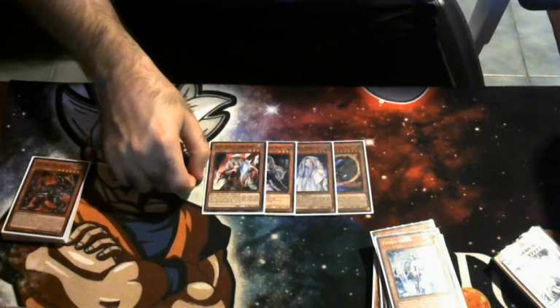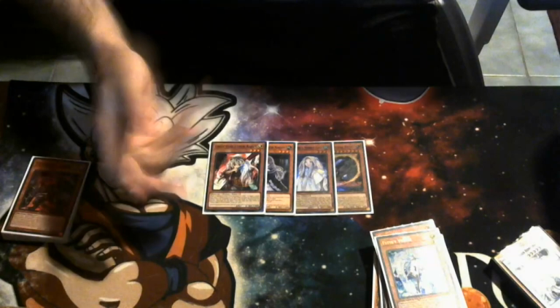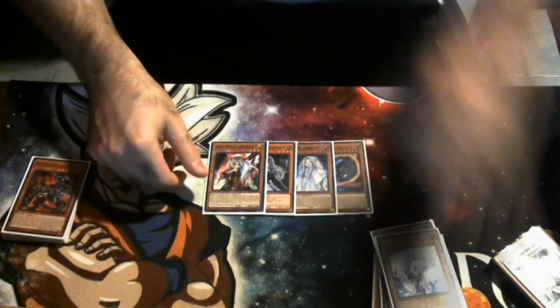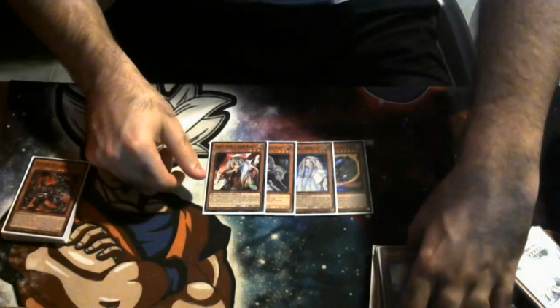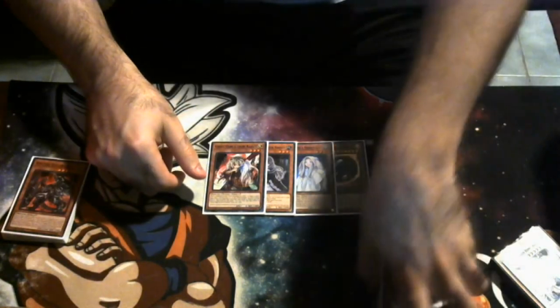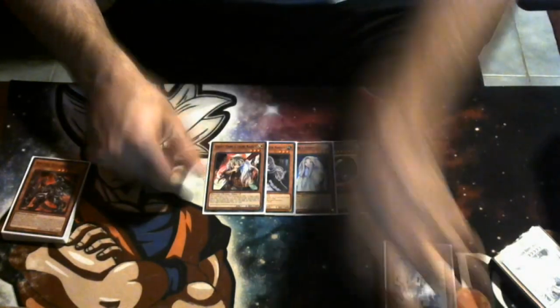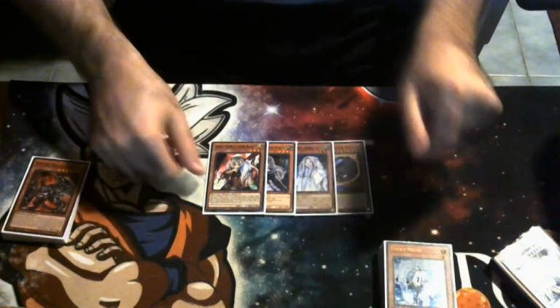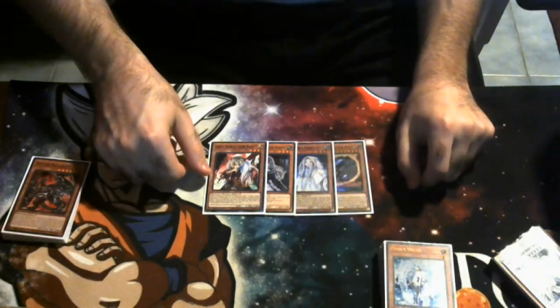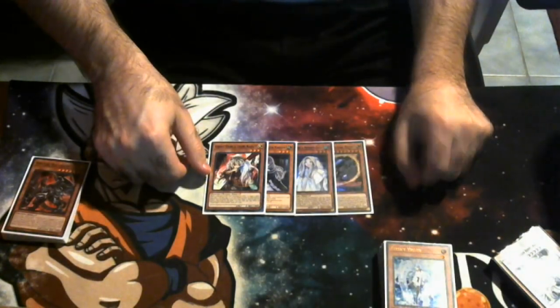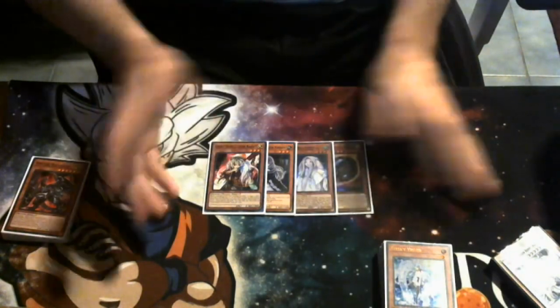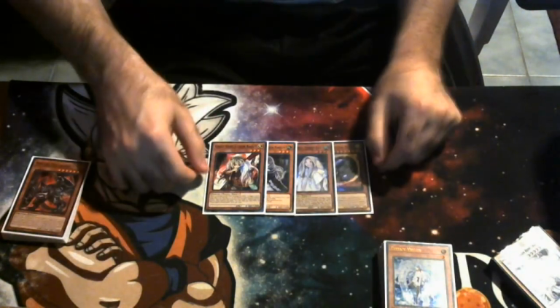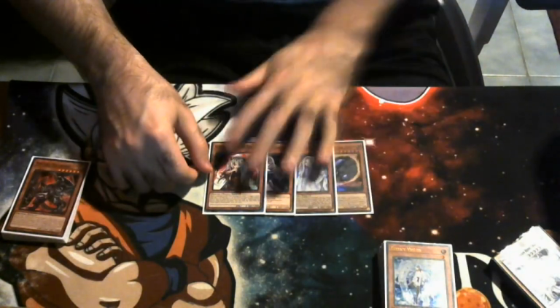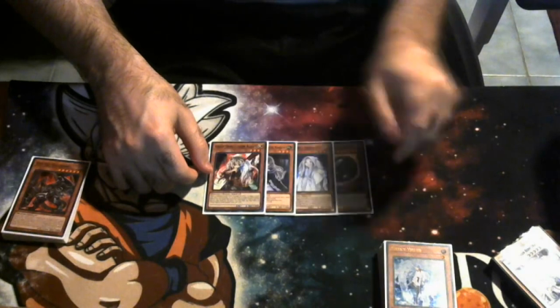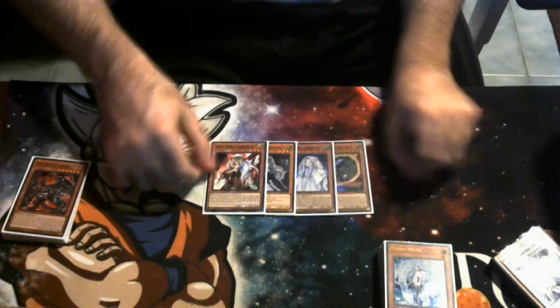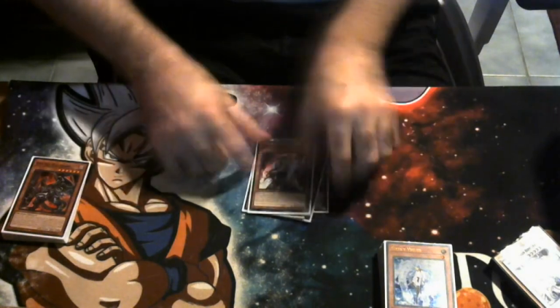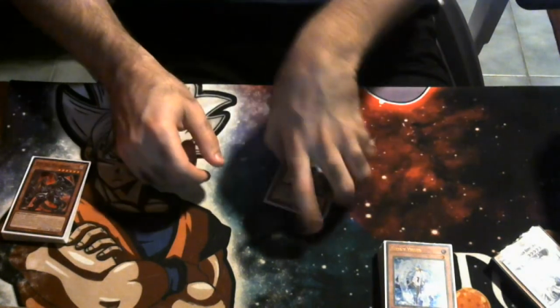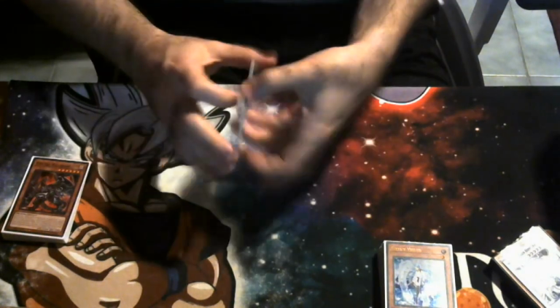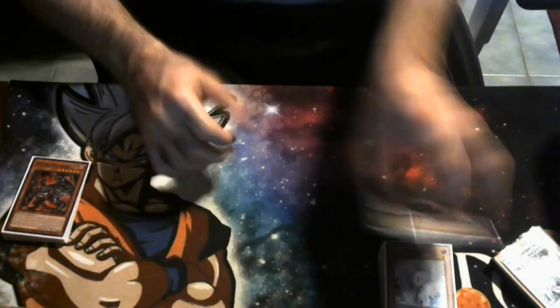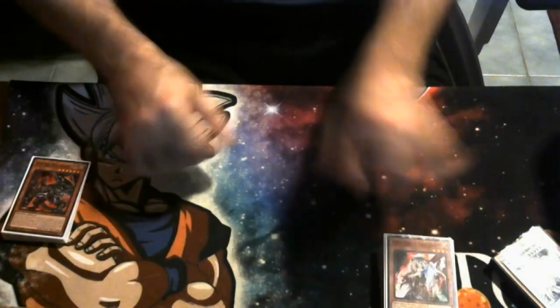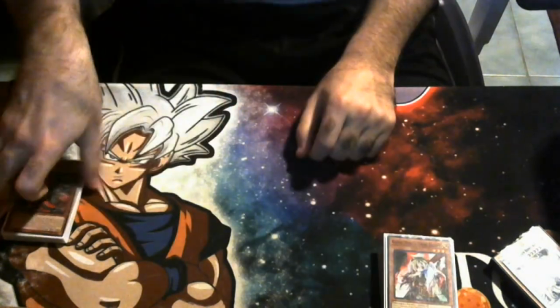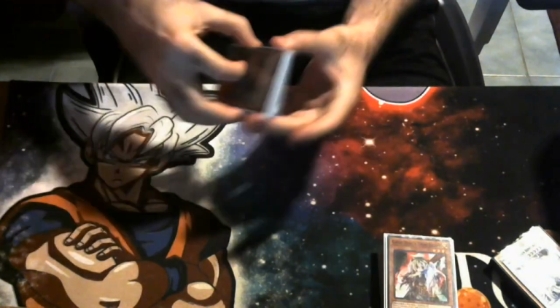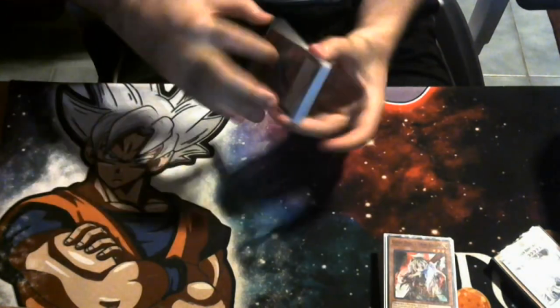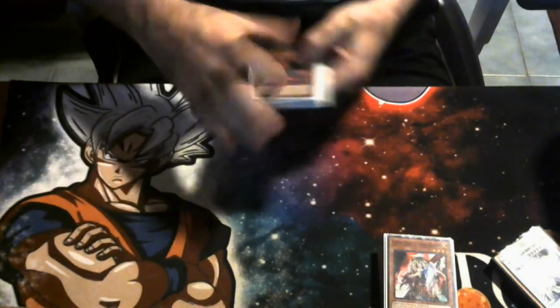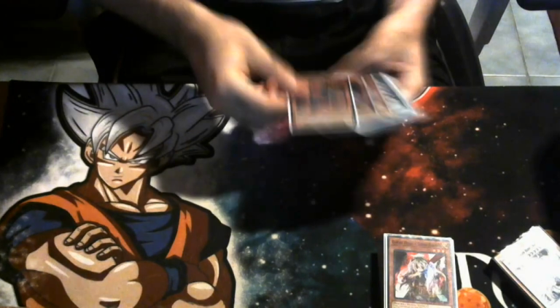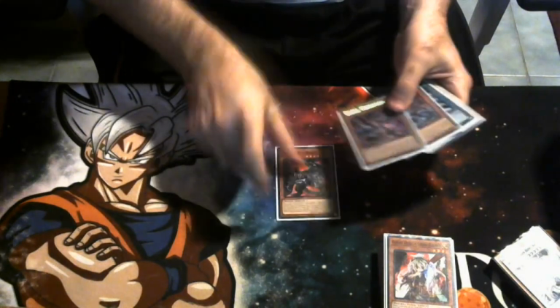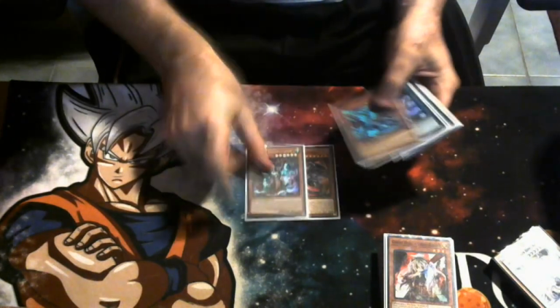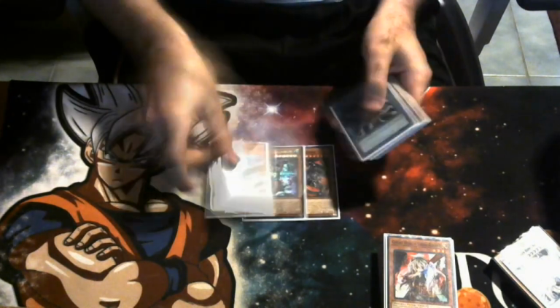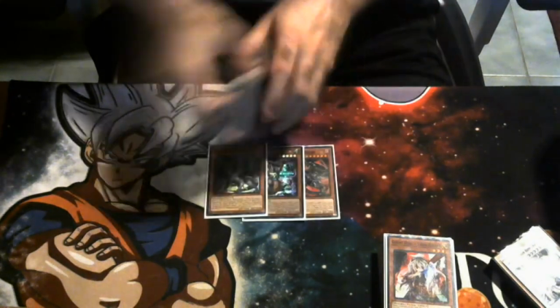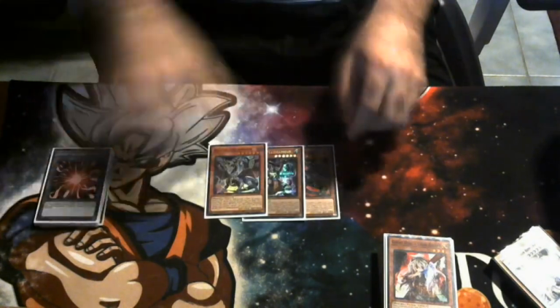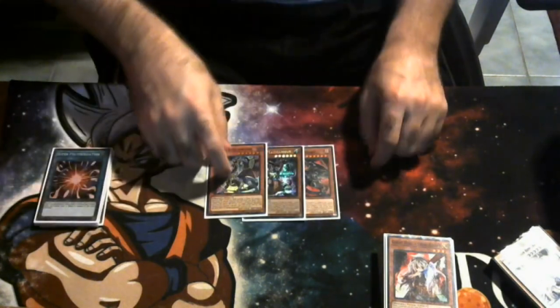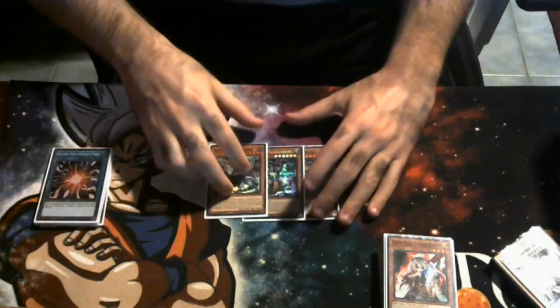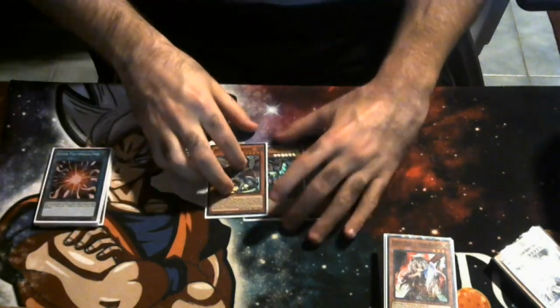We don't even have Legacy of Destruction in hand at the time of making this profile, so do with those four slots what you will. Cashtira cards are not necessarily a bad idea. I also love the Bystial cards in this deck: we're playing one Baldrake, one Druiswurm, and one Magnum Mutt.